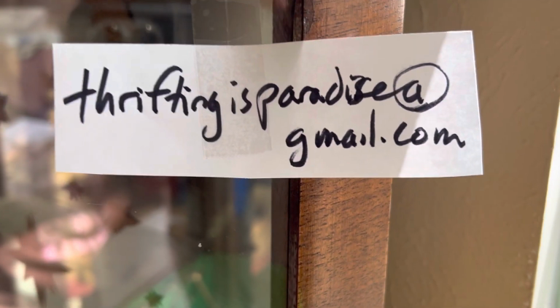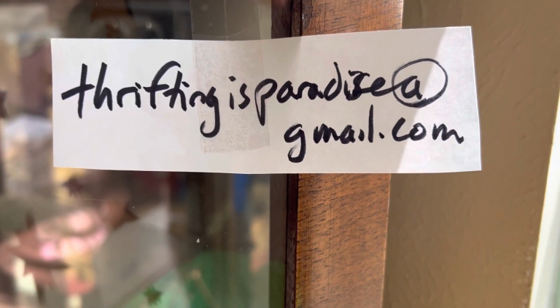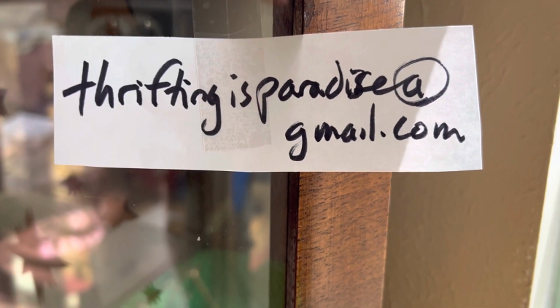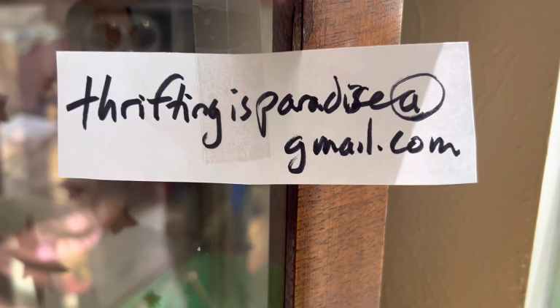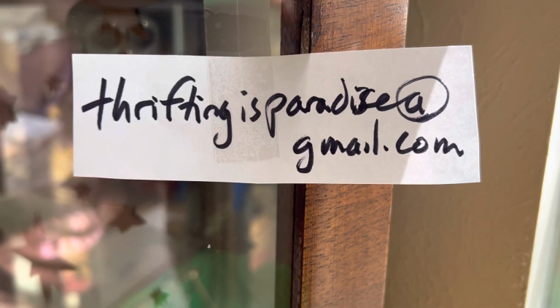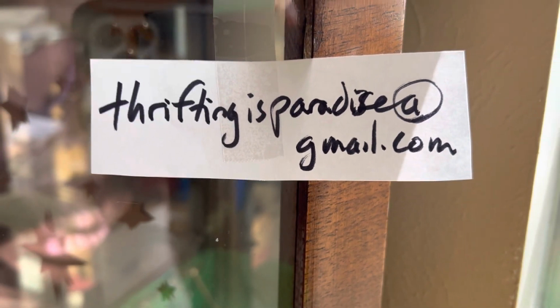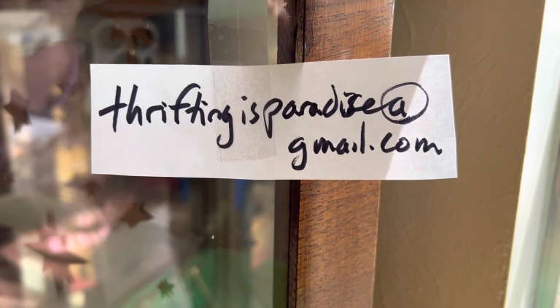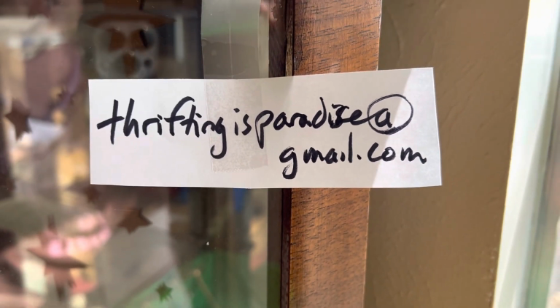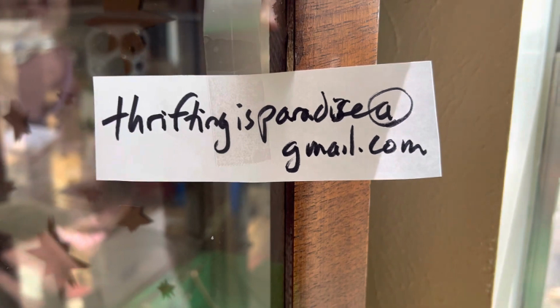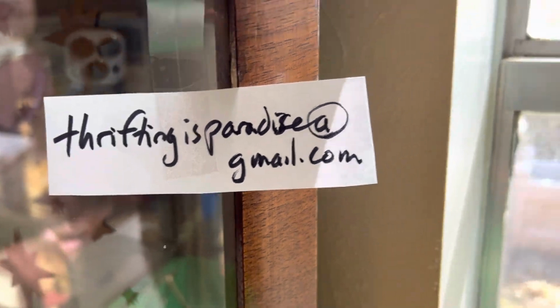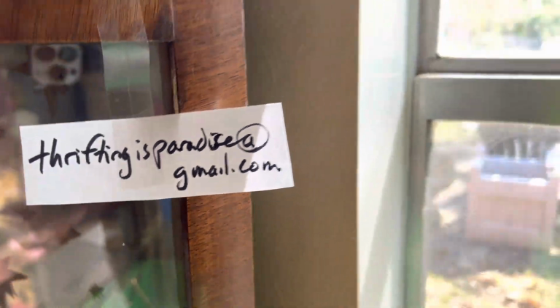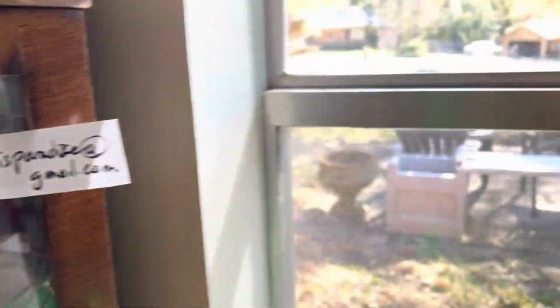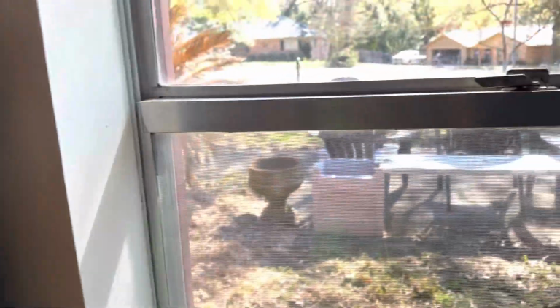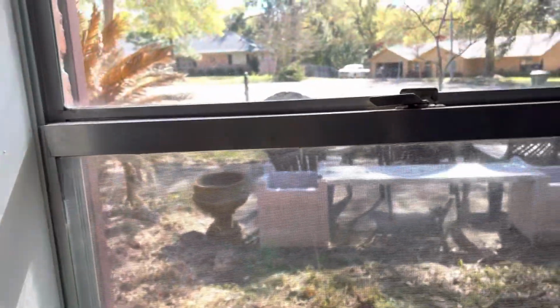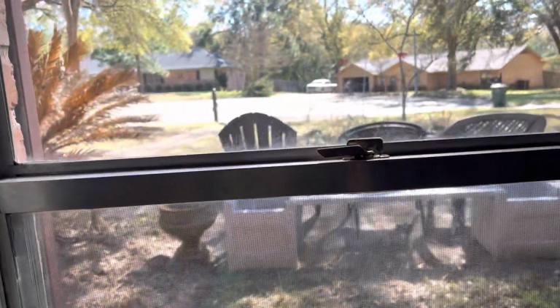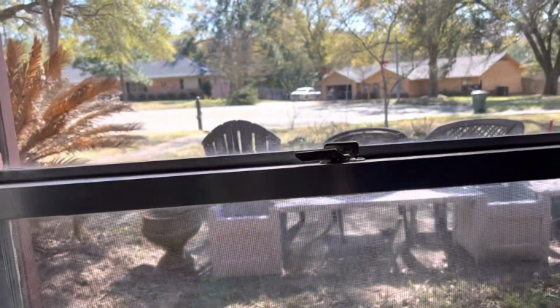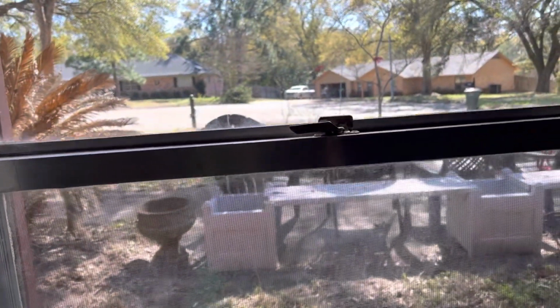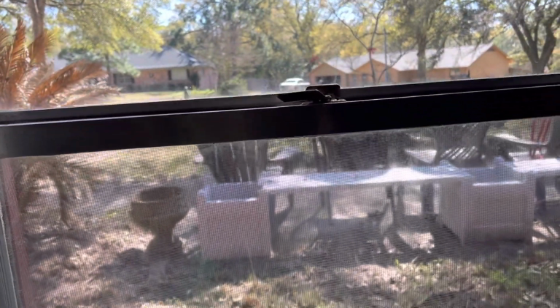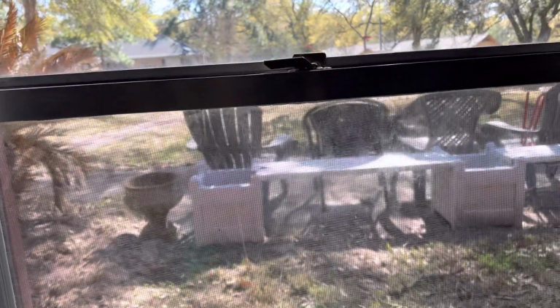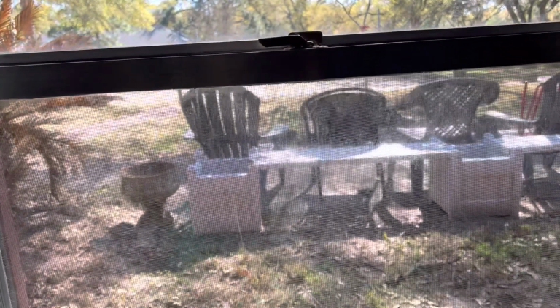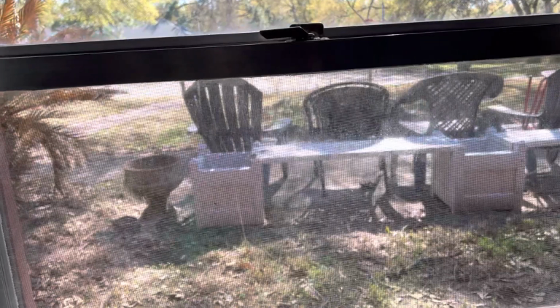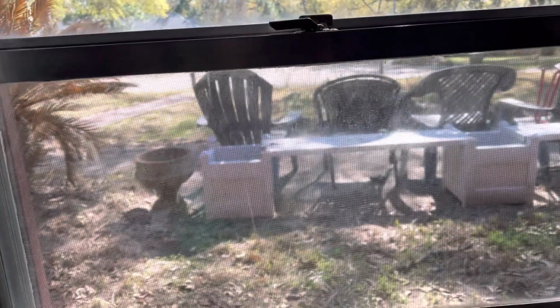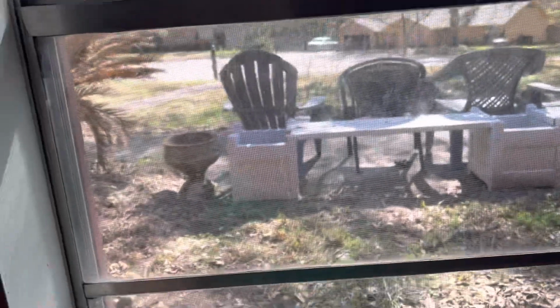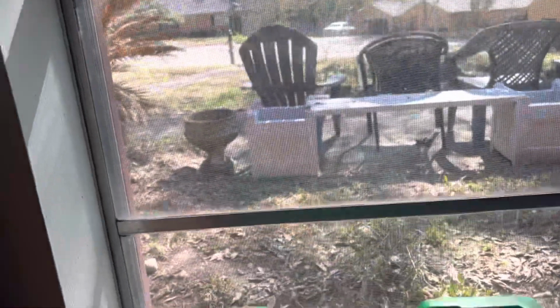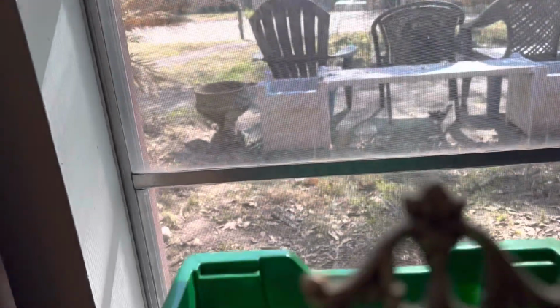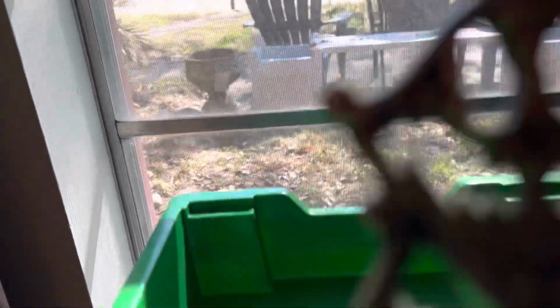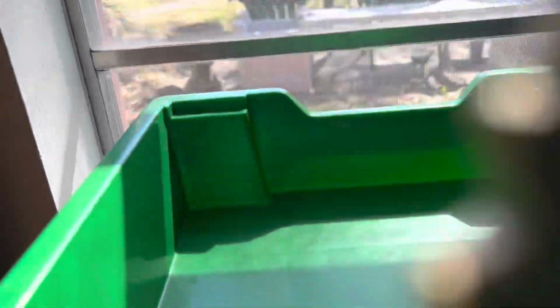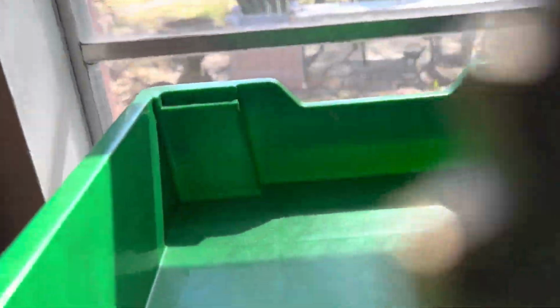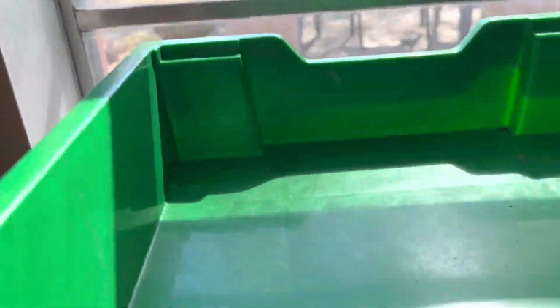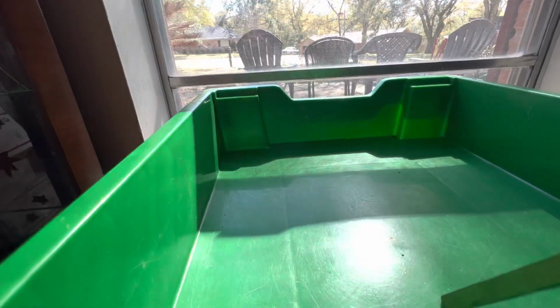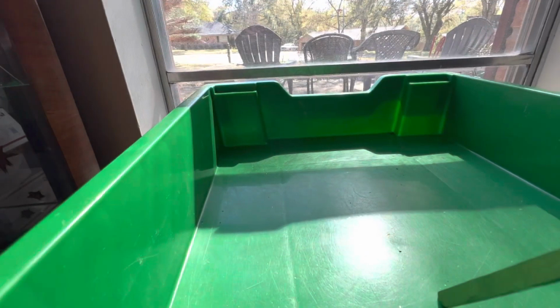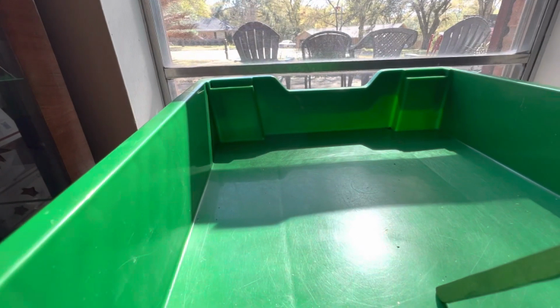Welcome to the video, the gang is all here. That's how you contact Ruby to register. We have some new people, and I just like sitting in here, so that's what's going on.